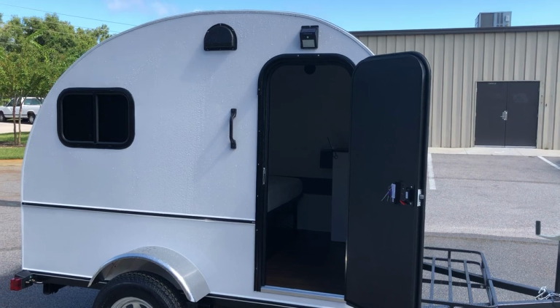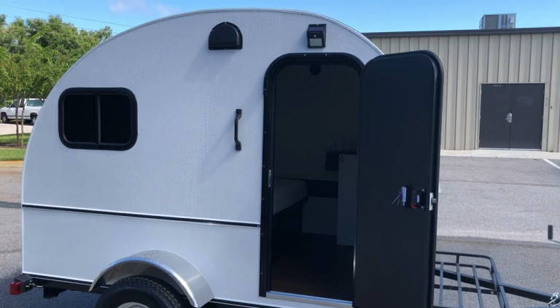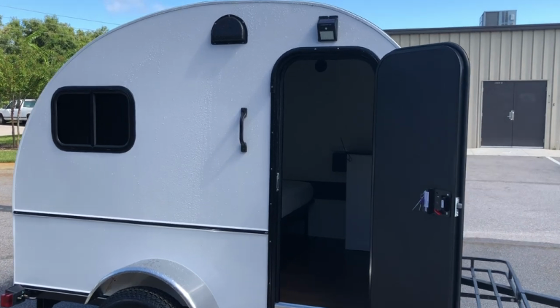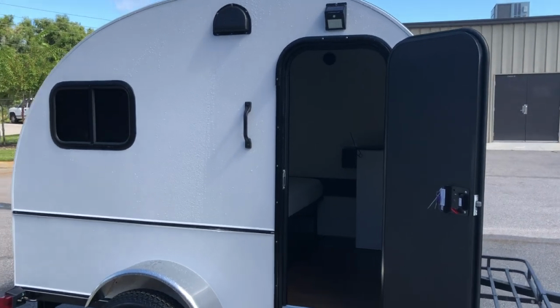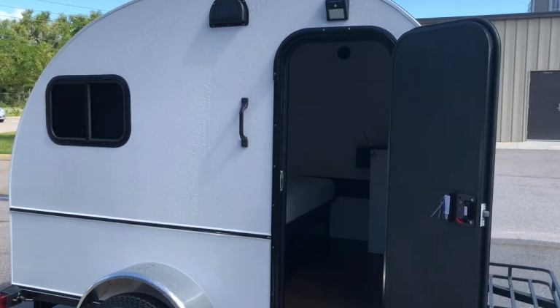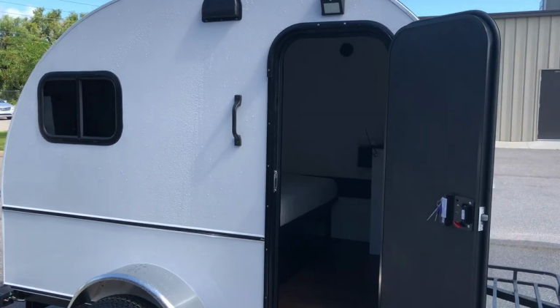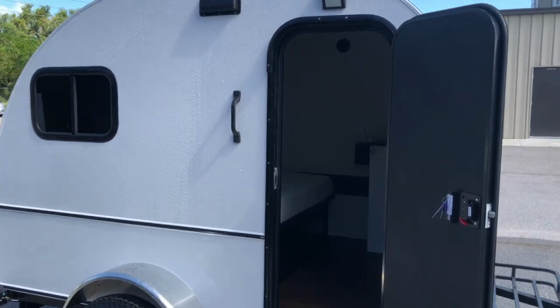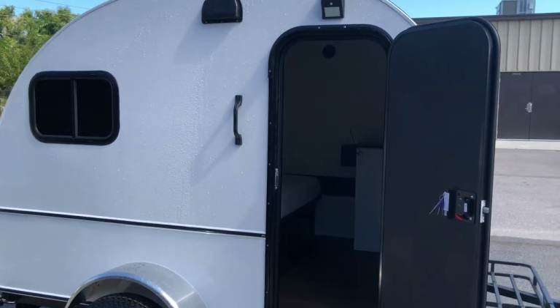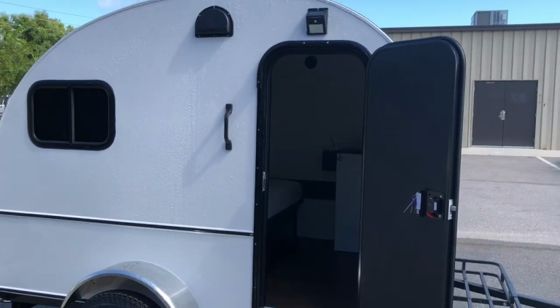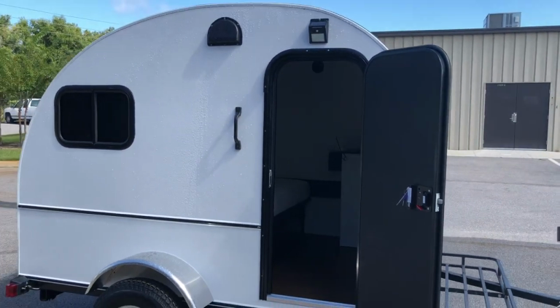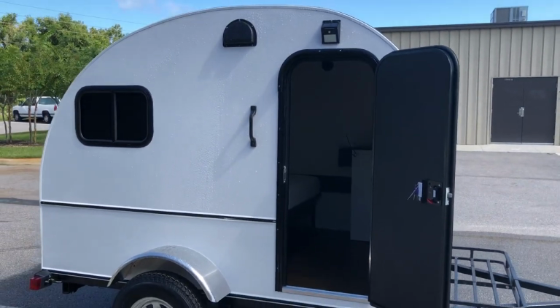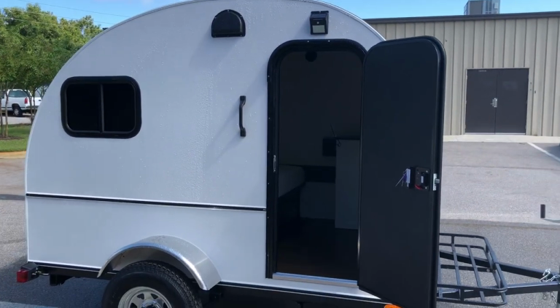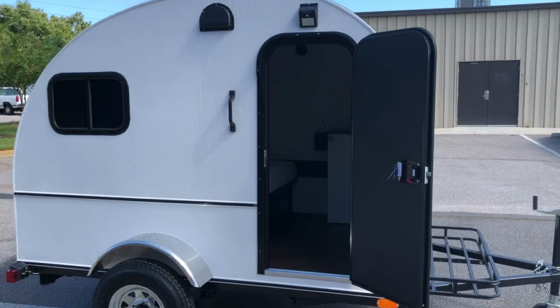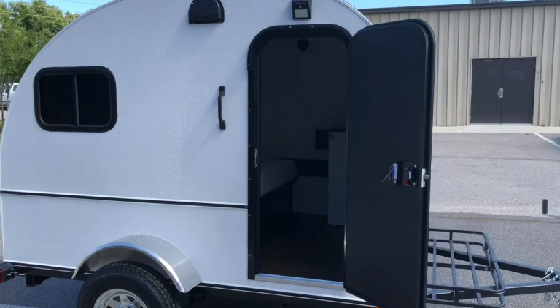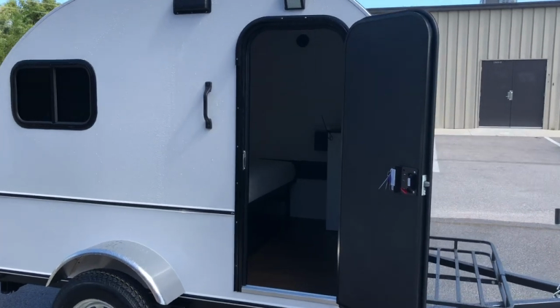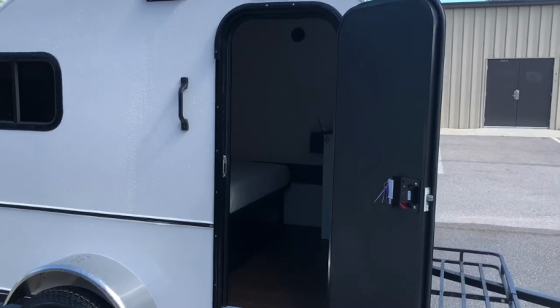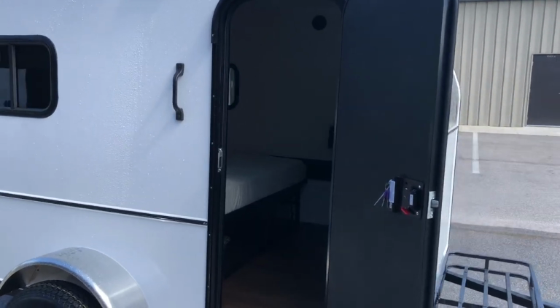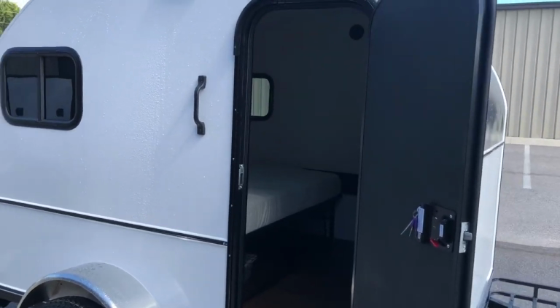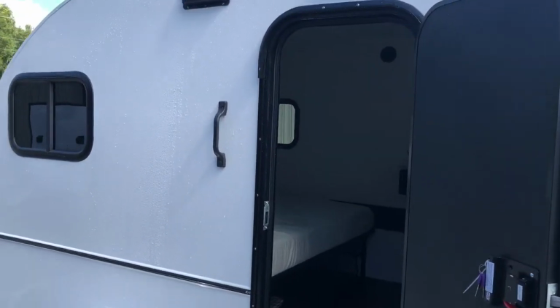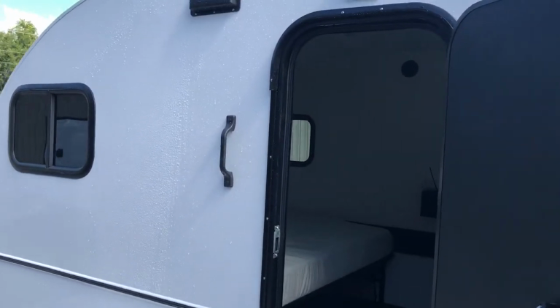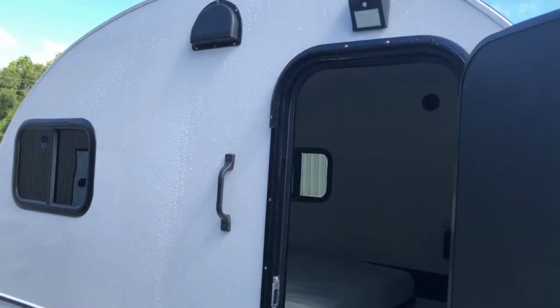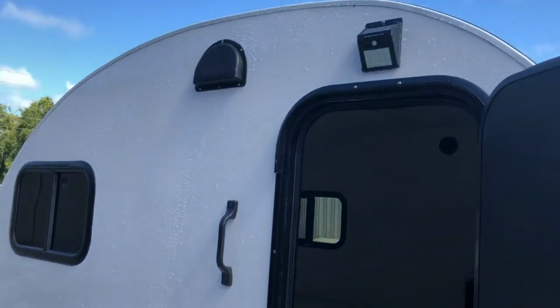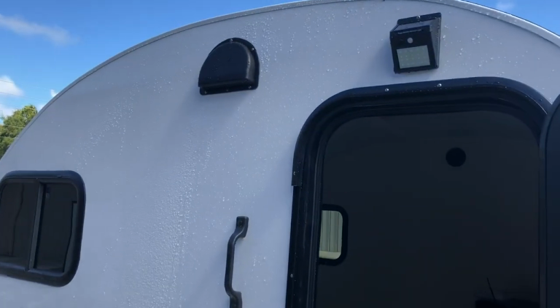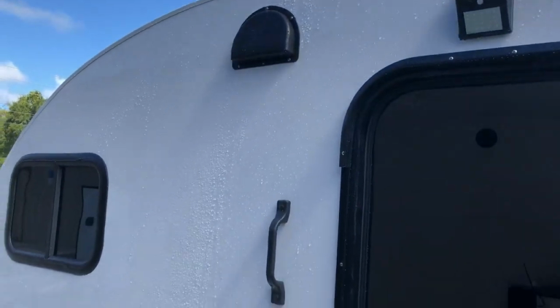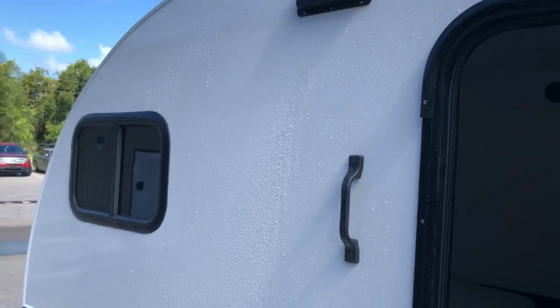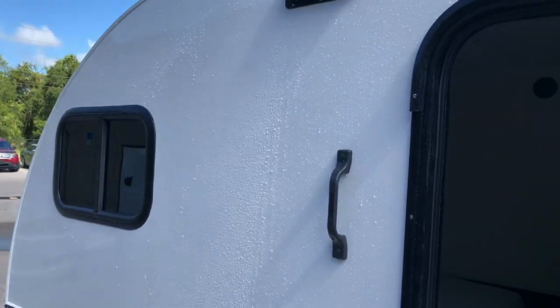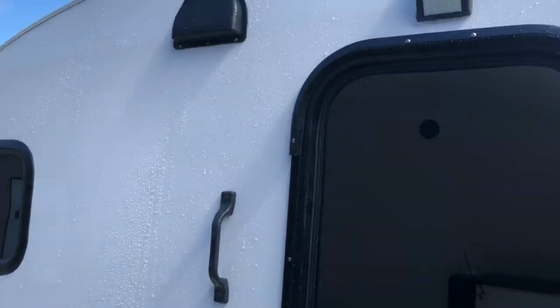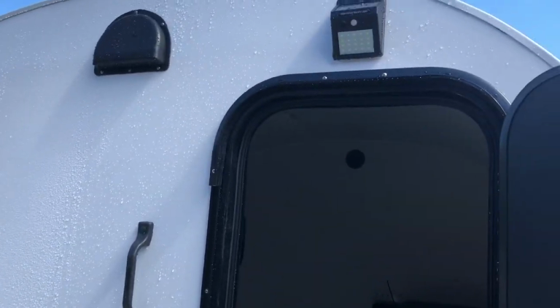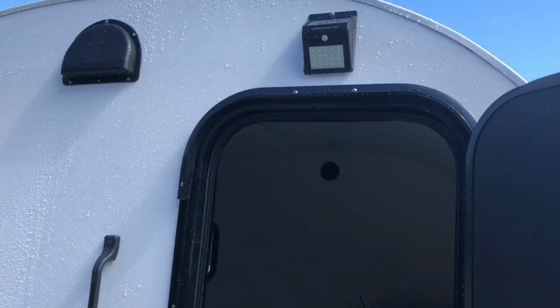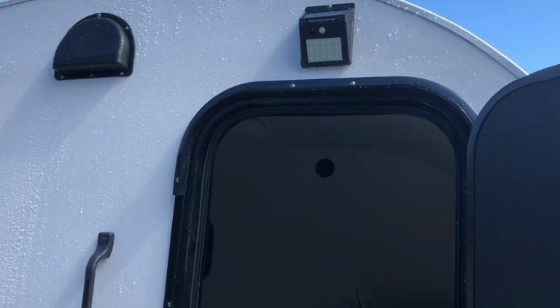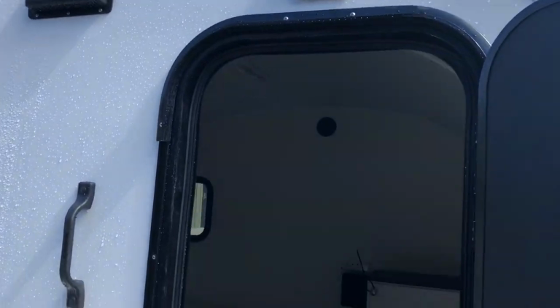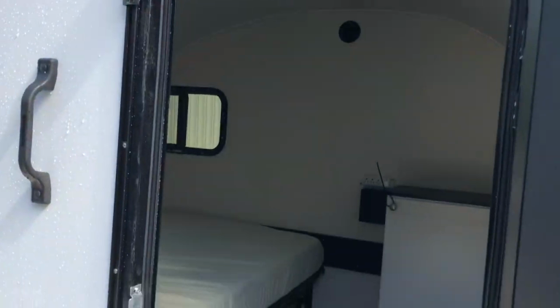Hey everybody, this is Joe from Tiny Camper Company. This is a 2020 6x8 standee by Tiny Camper Company. Let's go ahead and take a look at it. It's 04 aluminum, half moon air vents, one door, one window, and it's got the nice solar light outside.